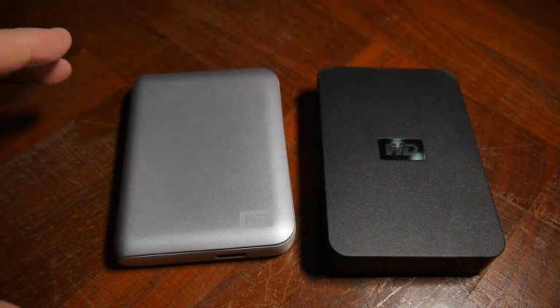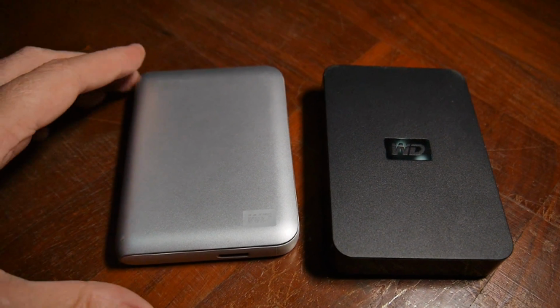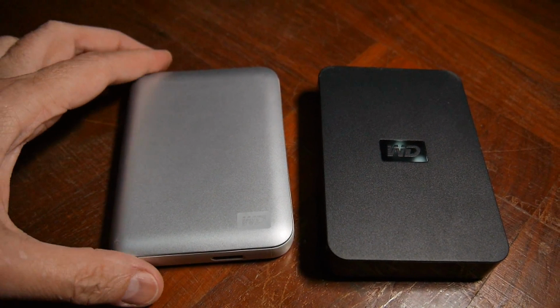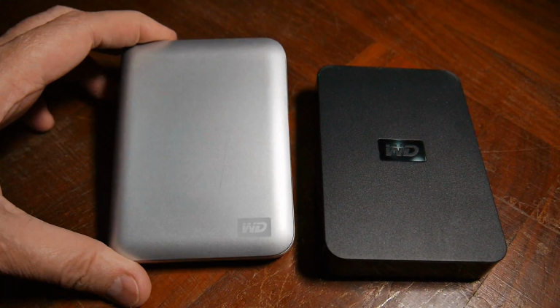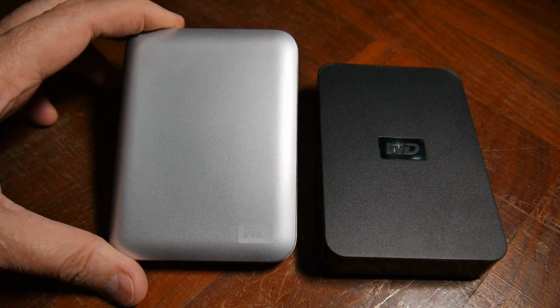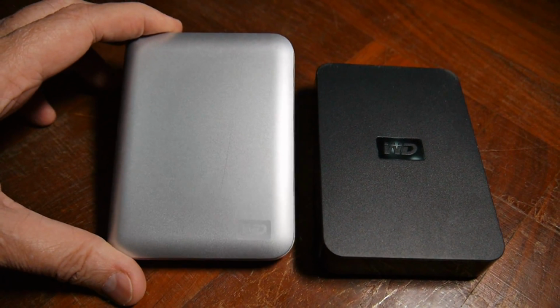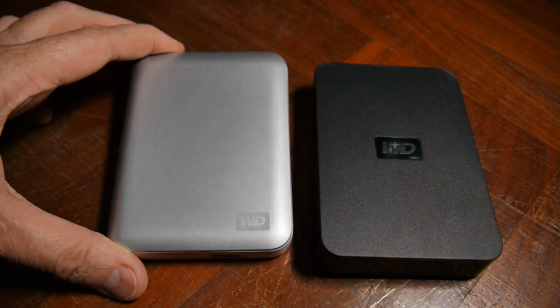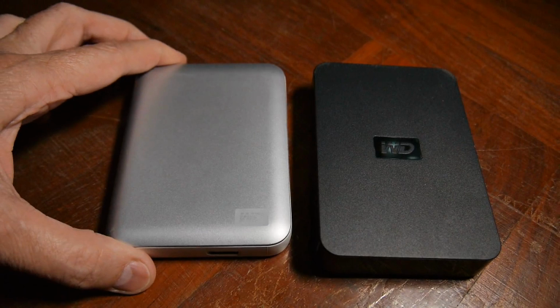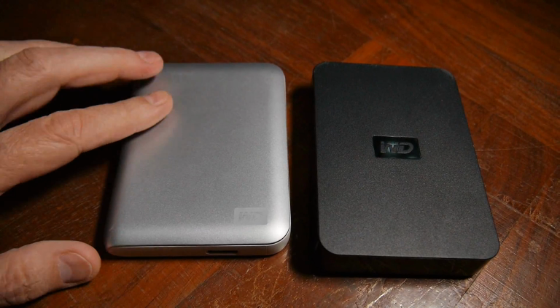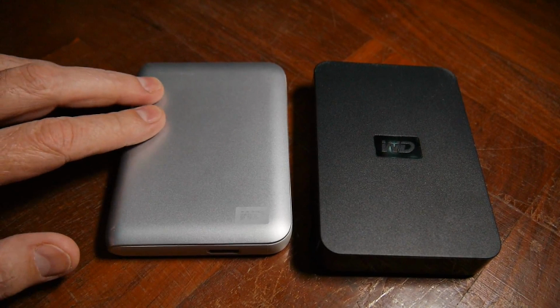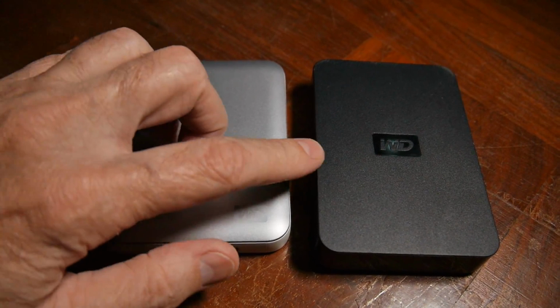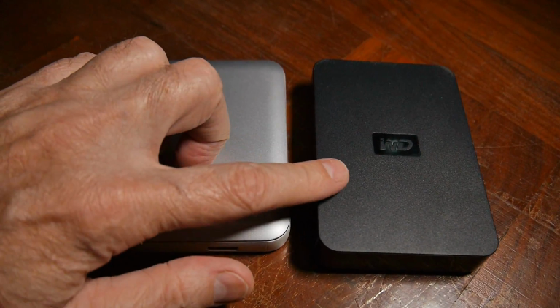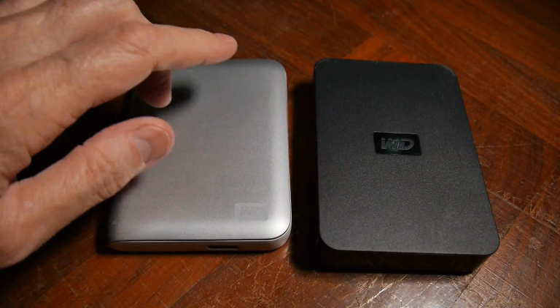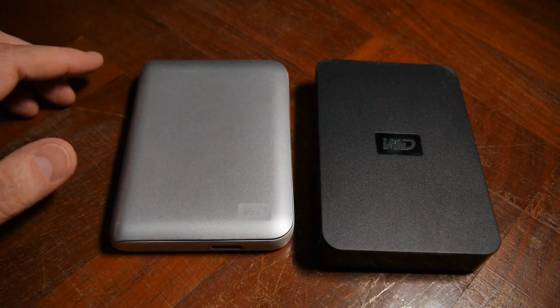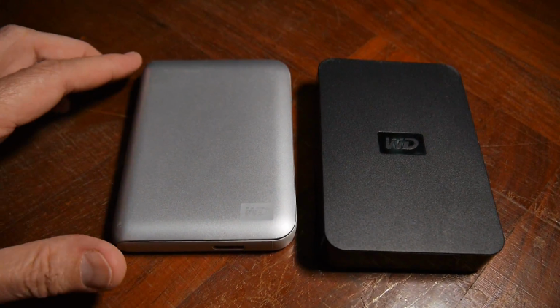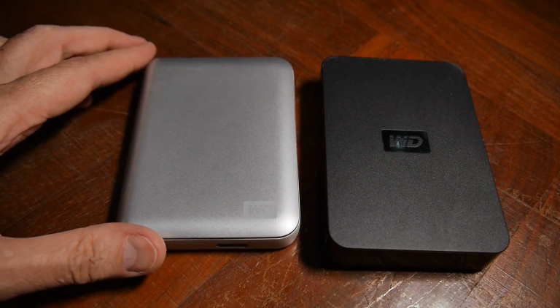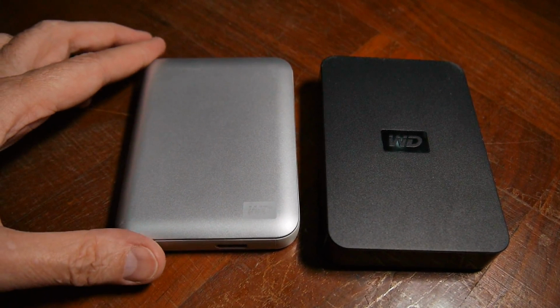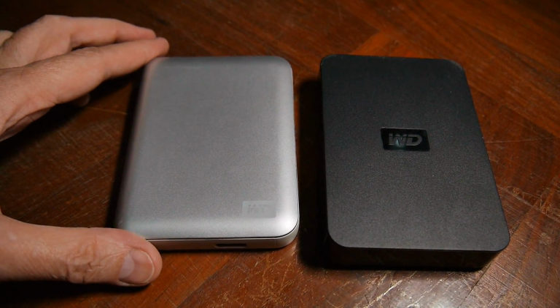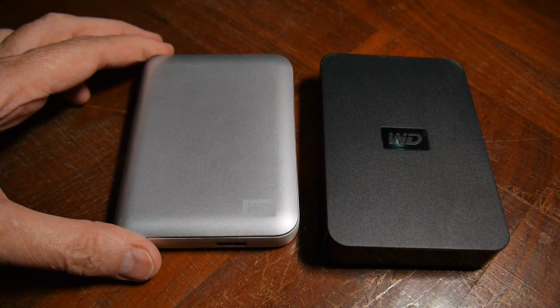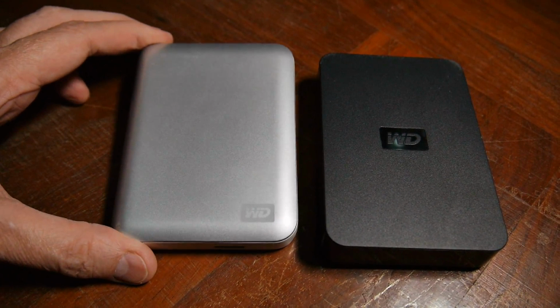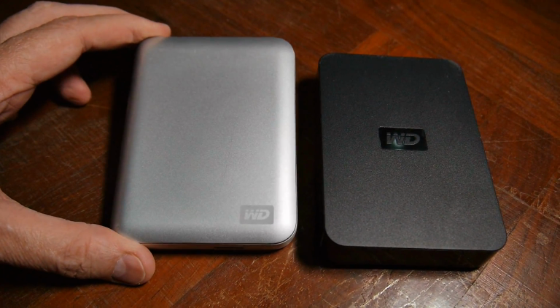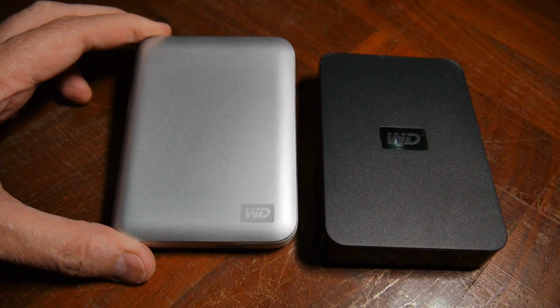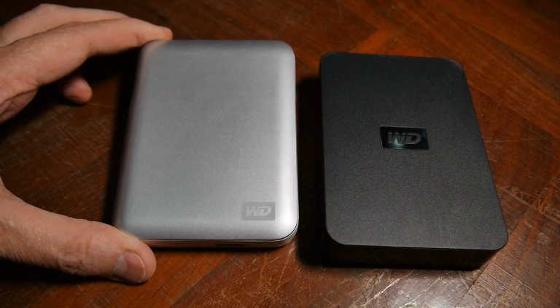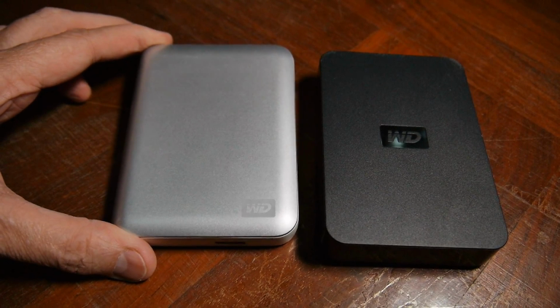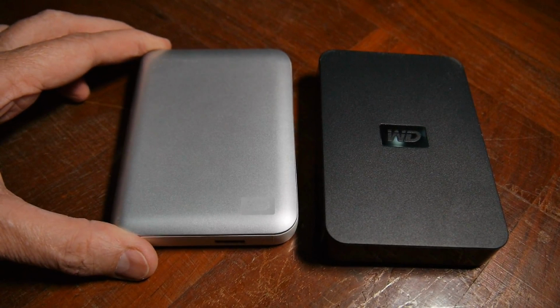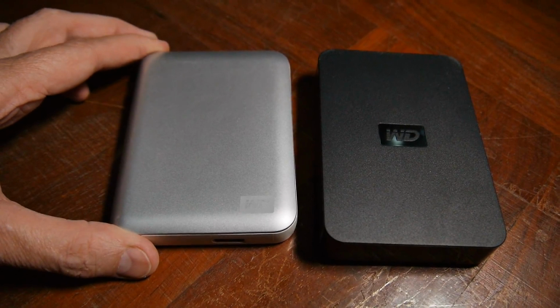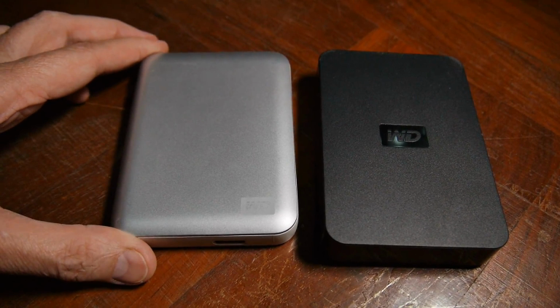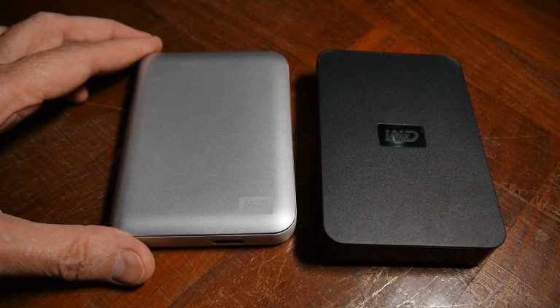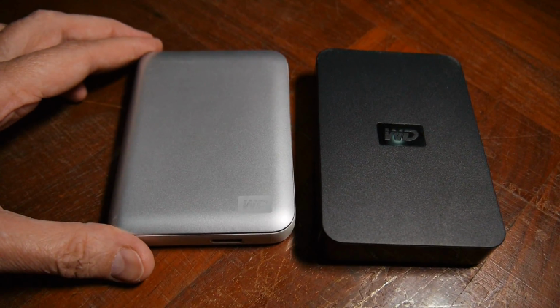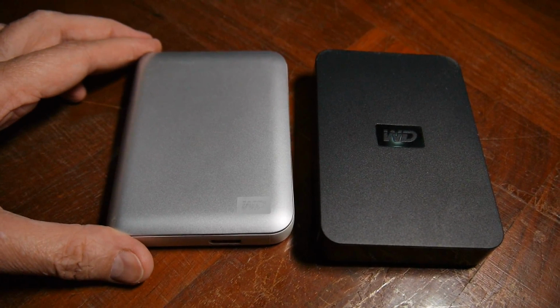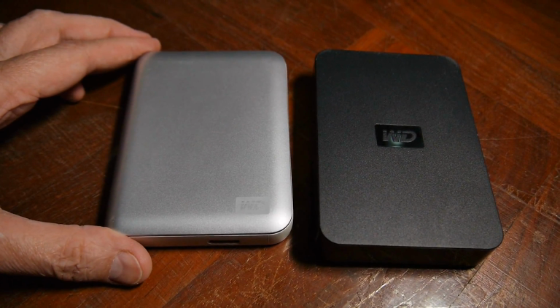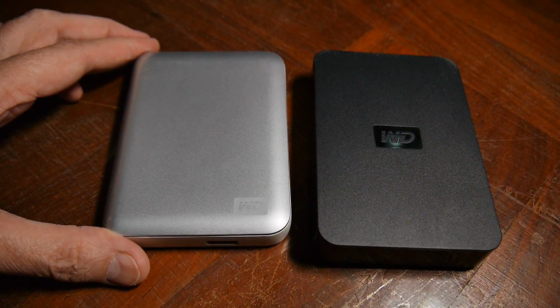Today I'm going to open these Western Digital drives — the old style and the new style. And needless to say, what I'm about to do will void the warranty, so okay, let's get to it.